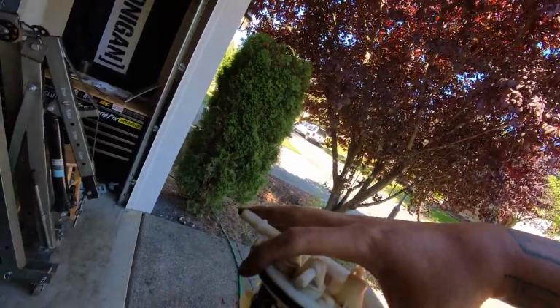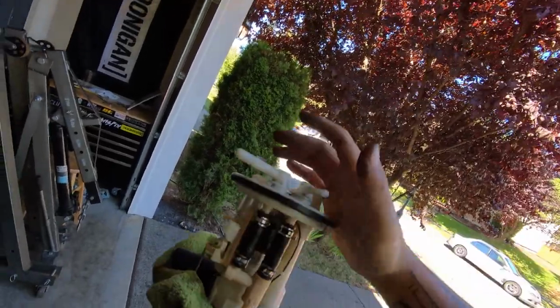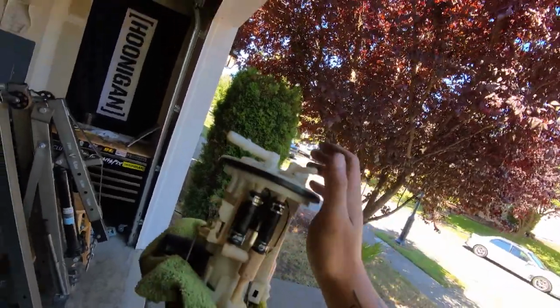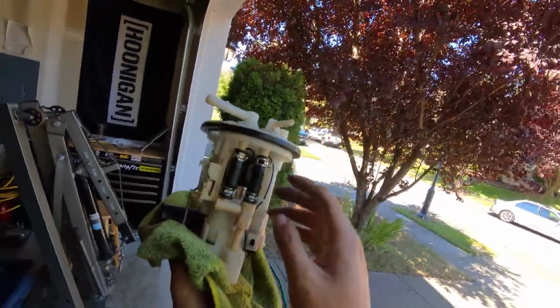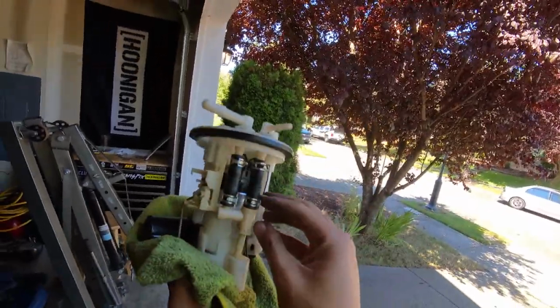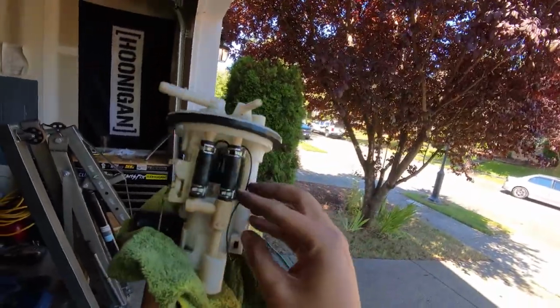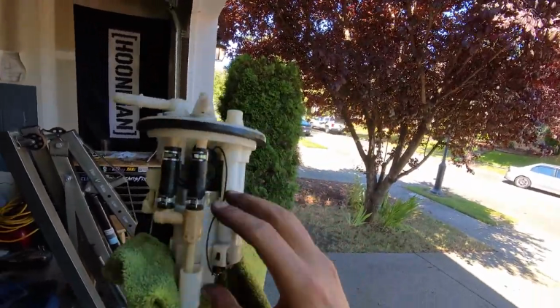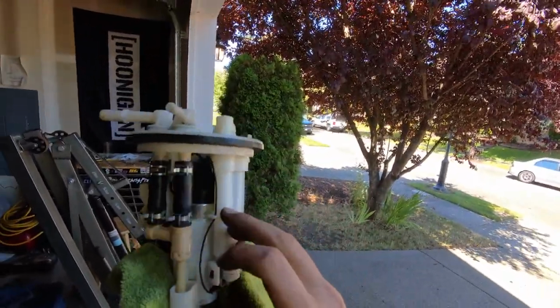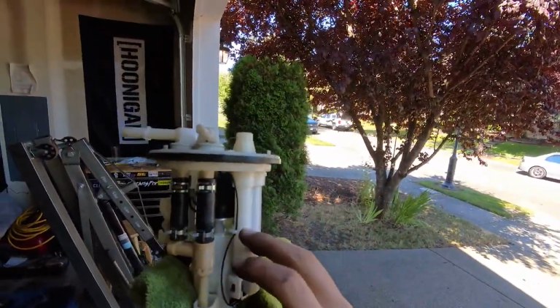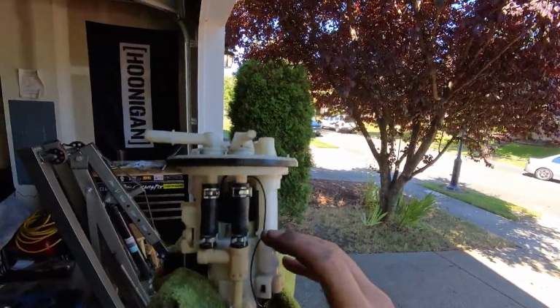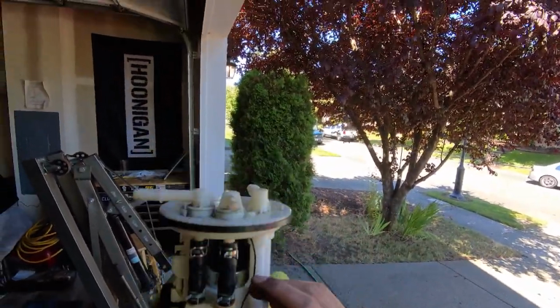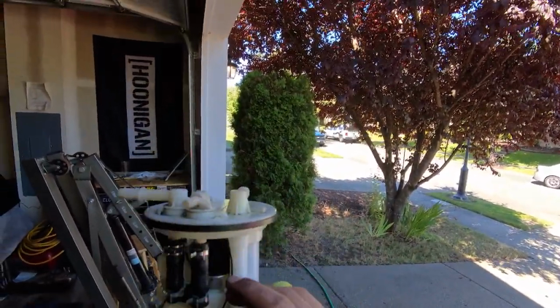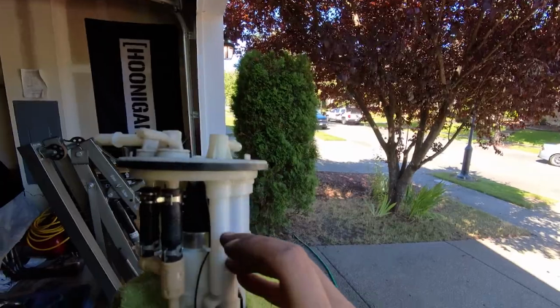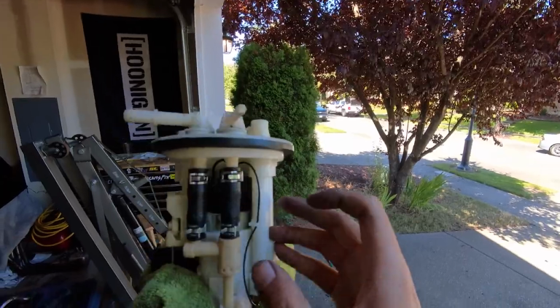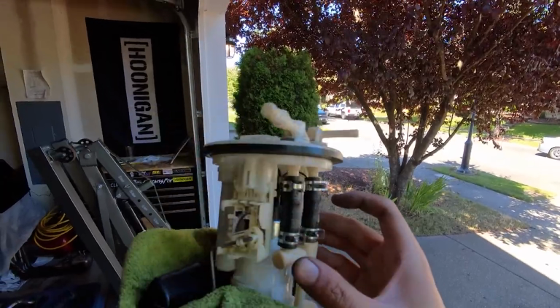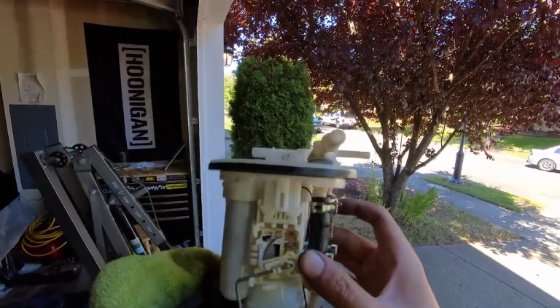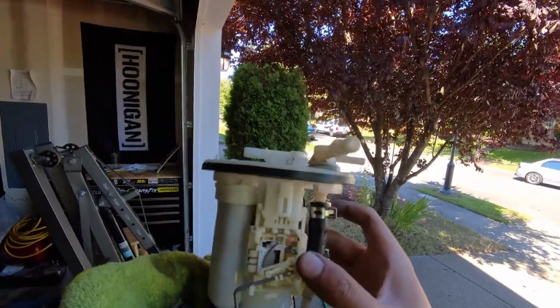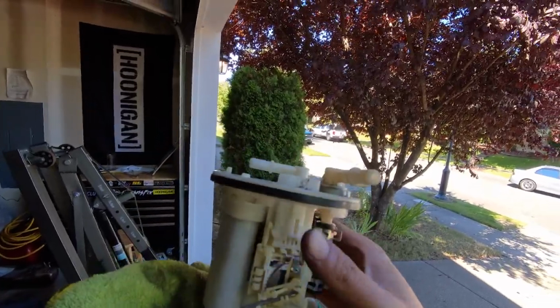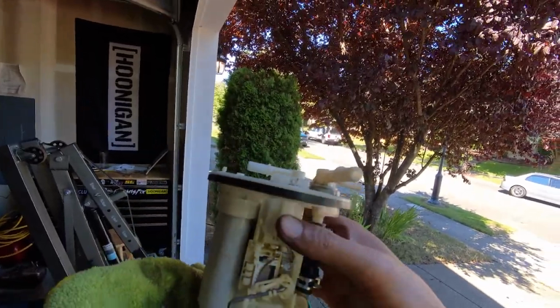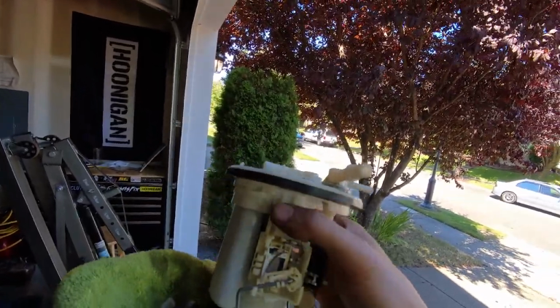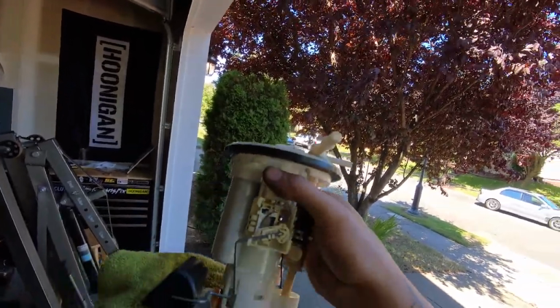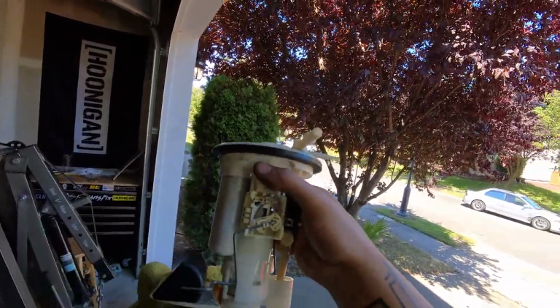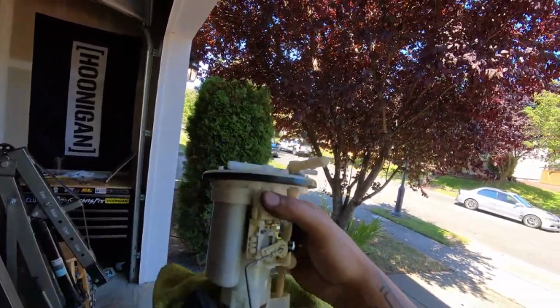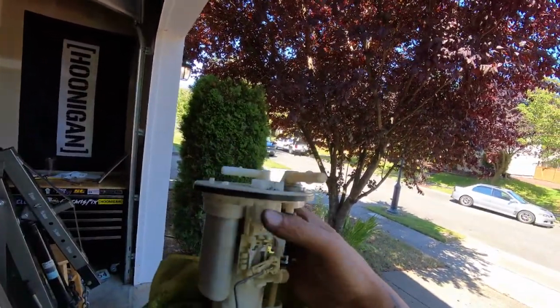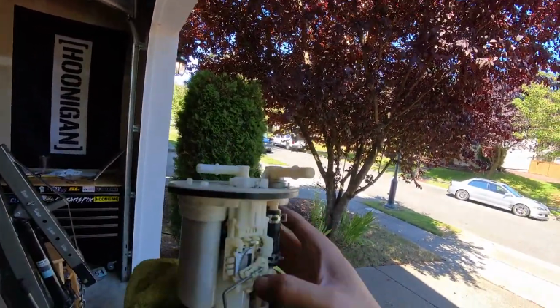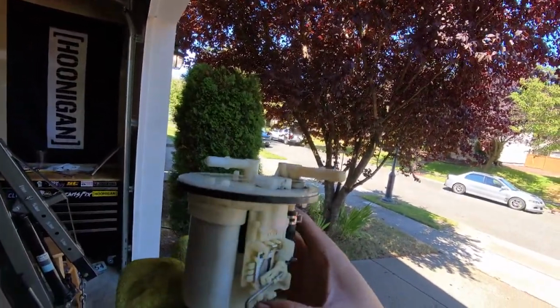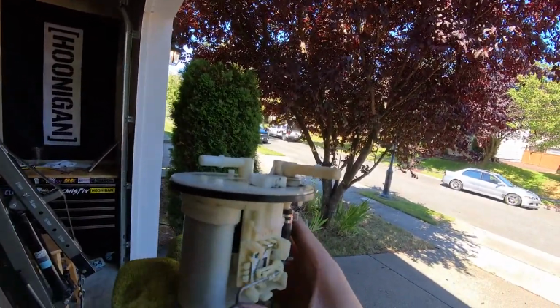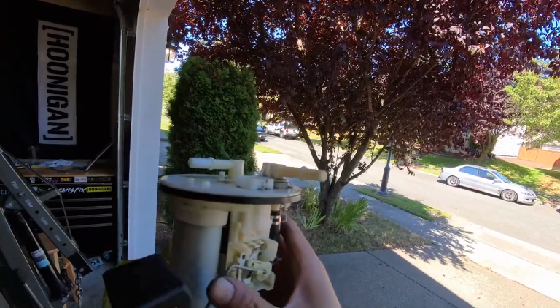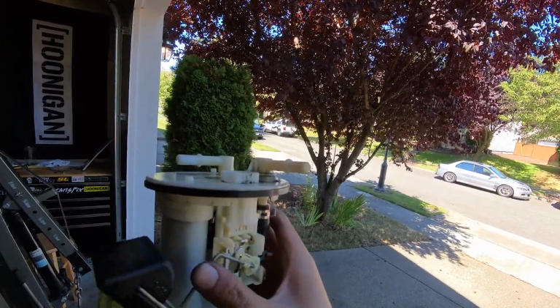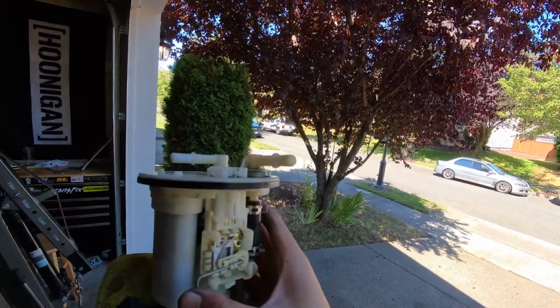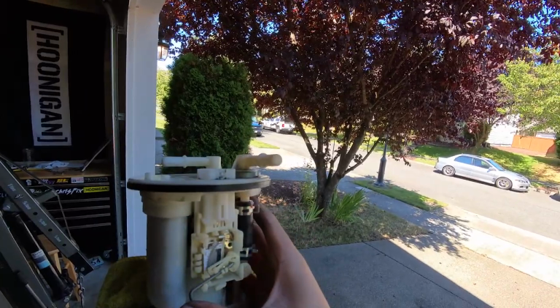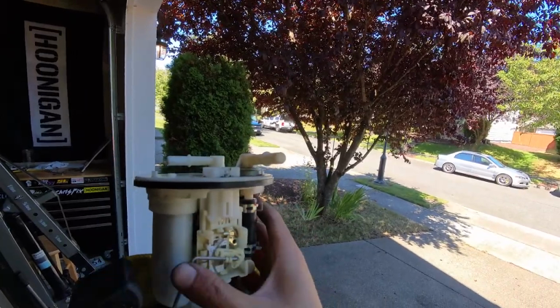As you can see in the stock system, I believe one of these is the filter. And that's how you tell the gauge — full to empty.